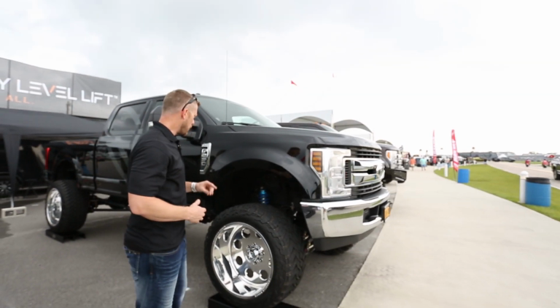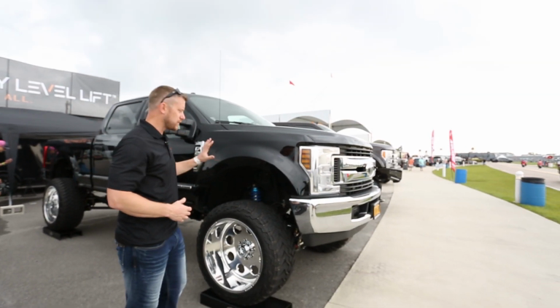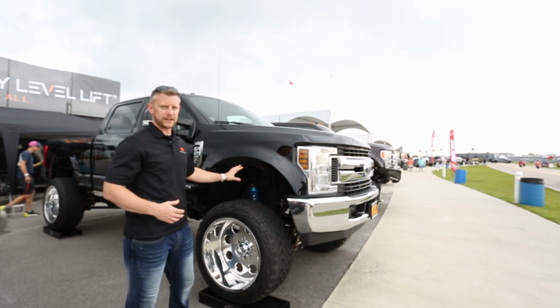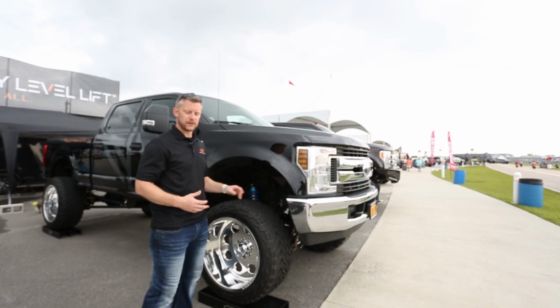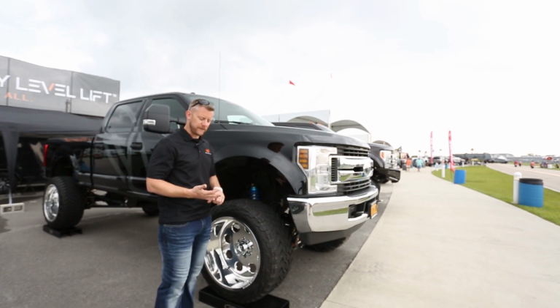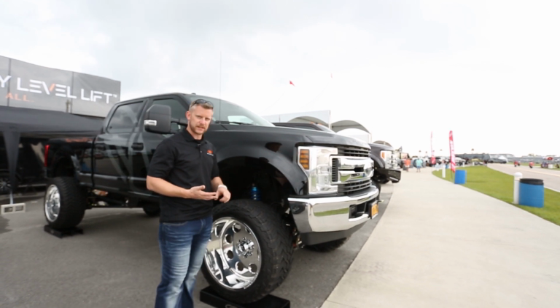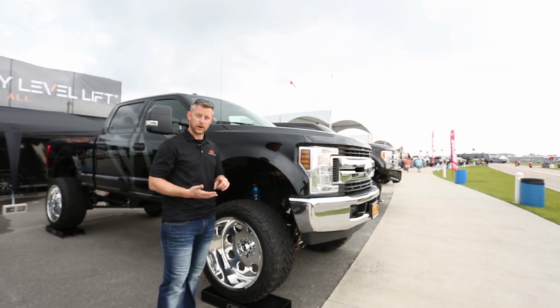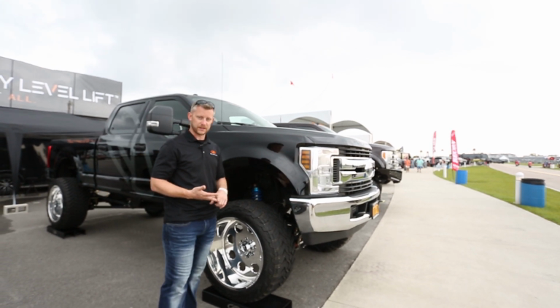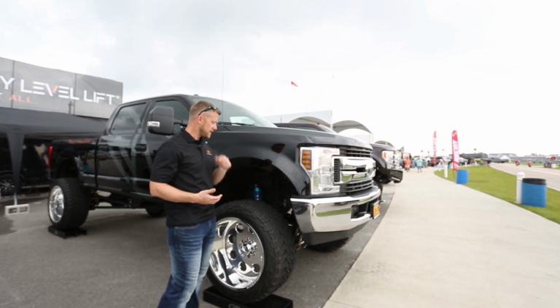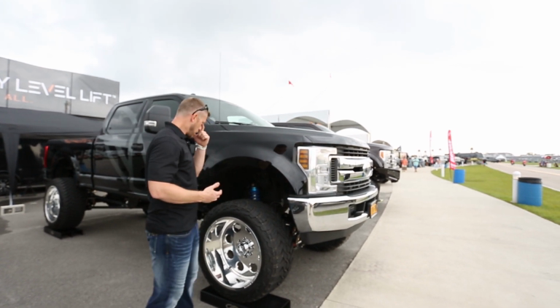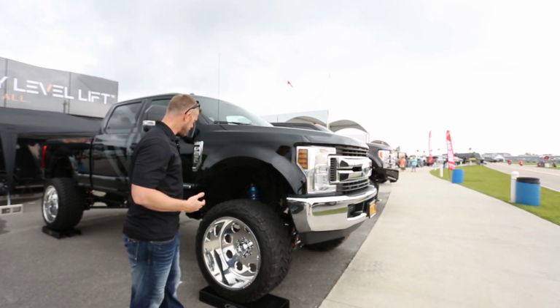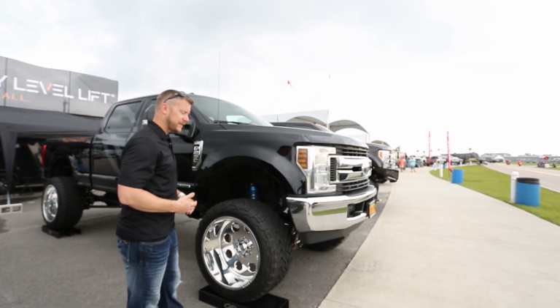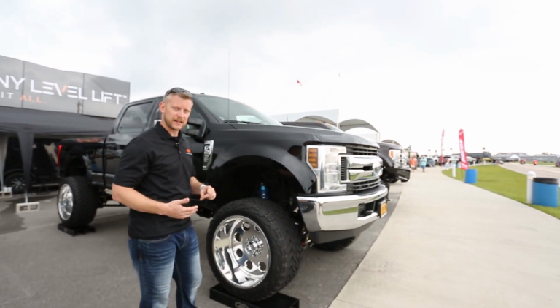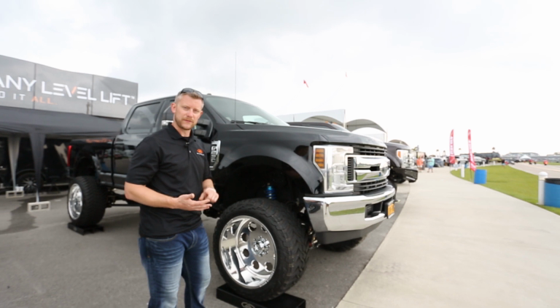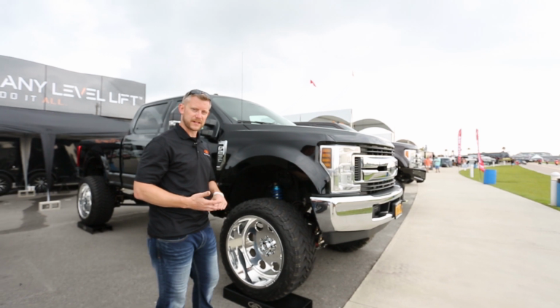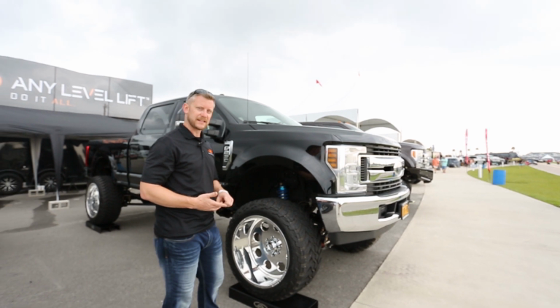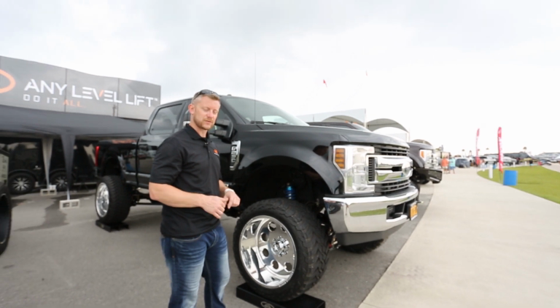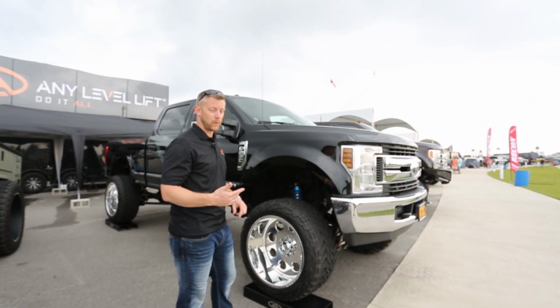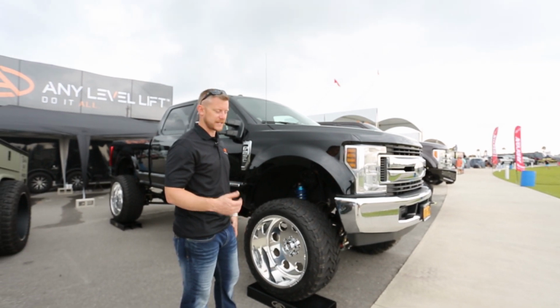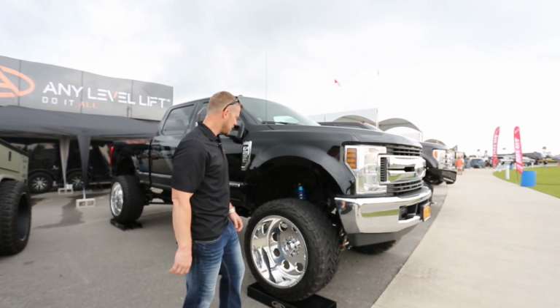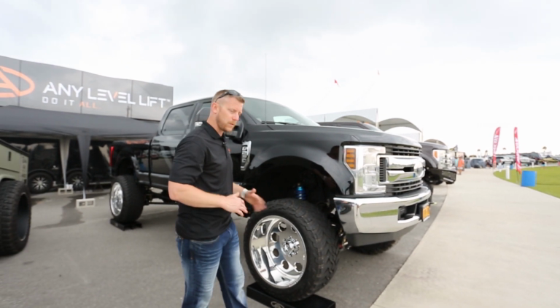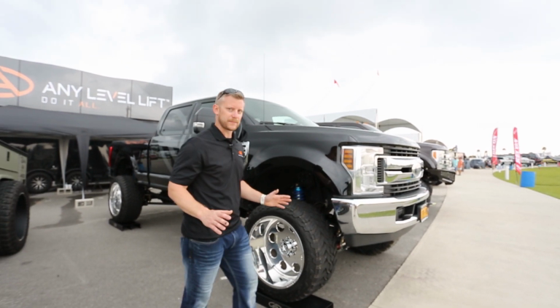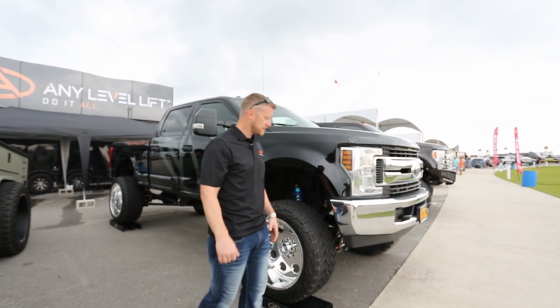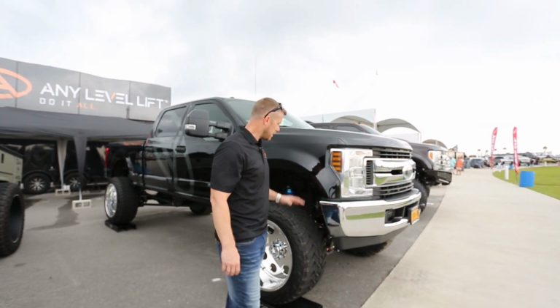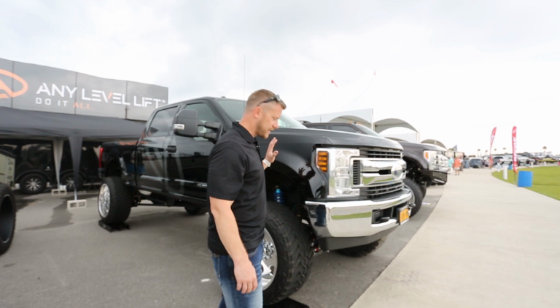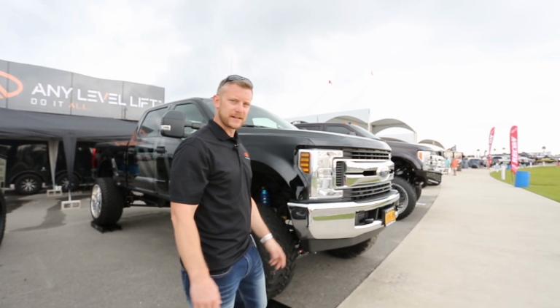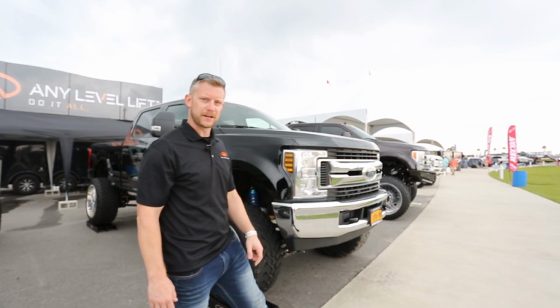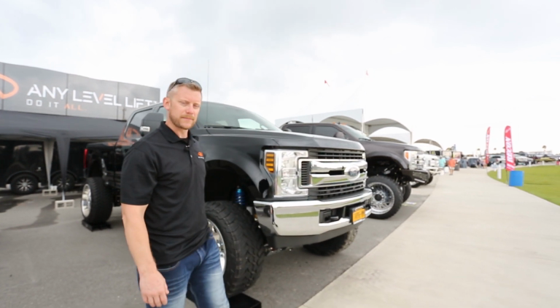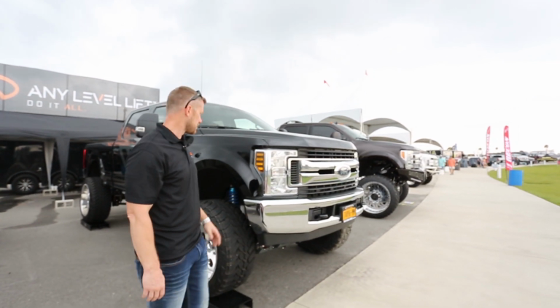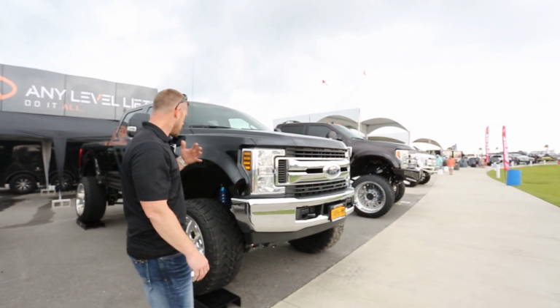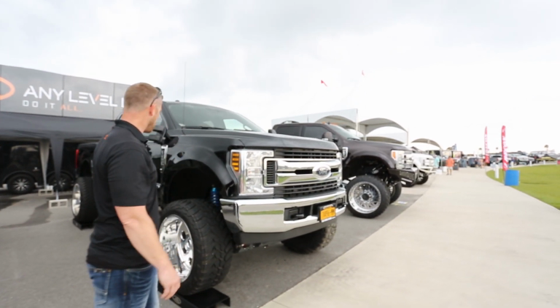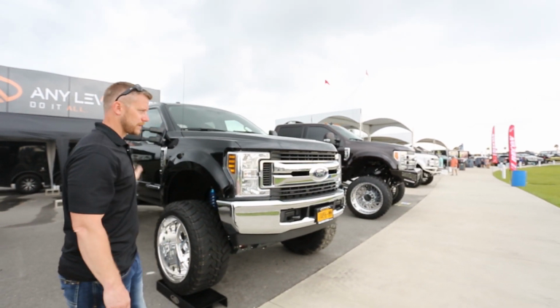With this F-250 kit you can have a 4, 6, or 8 inch lift. With the F-350 kit you can do 4, 6, 8, 10, 12, or 13 — all with the same parts. You get our patented steering and panhard mechanisms and the full 4-link. This is full coilover front and rear.